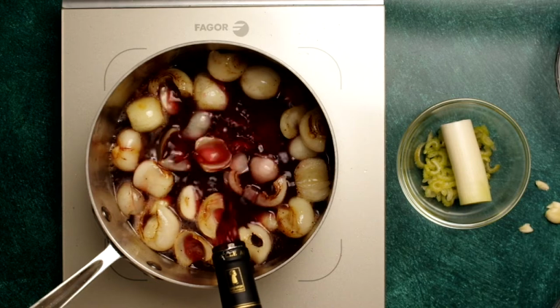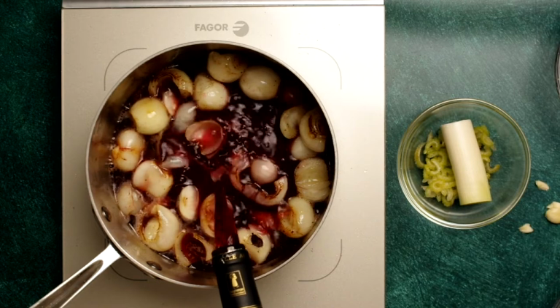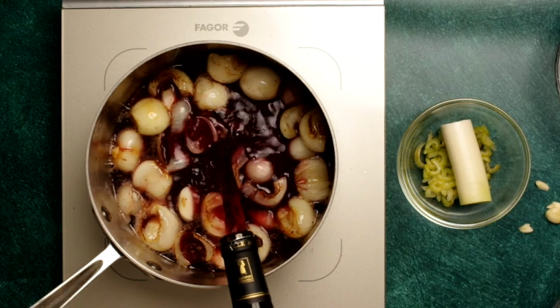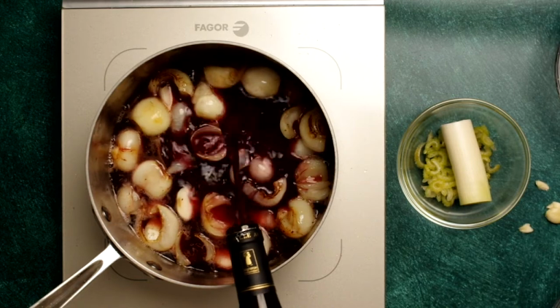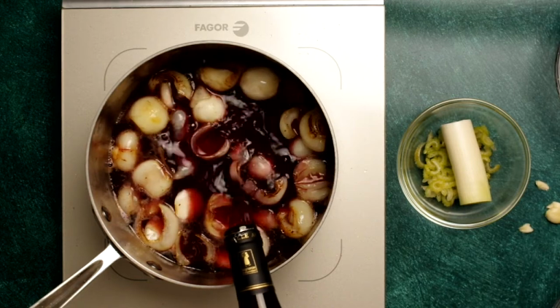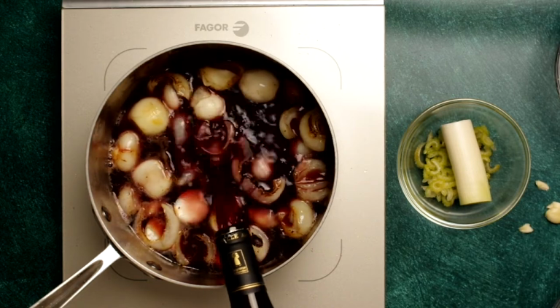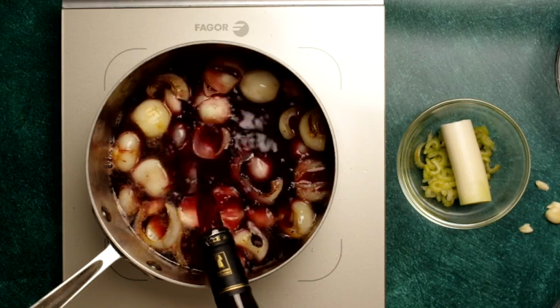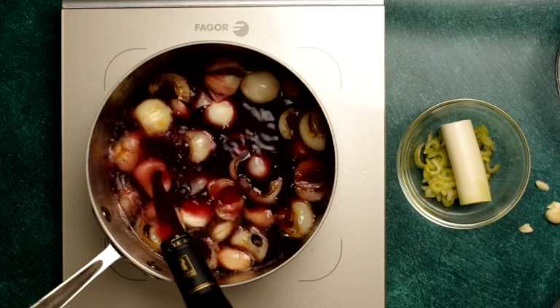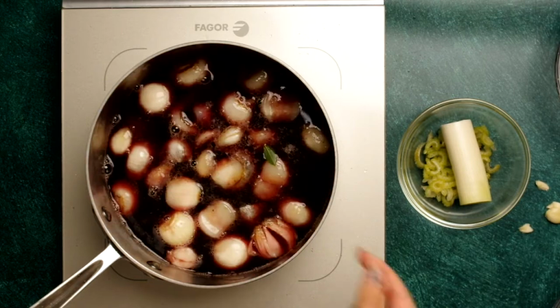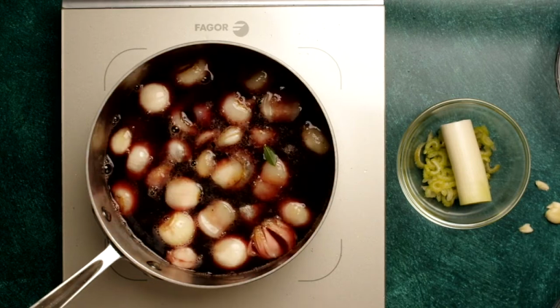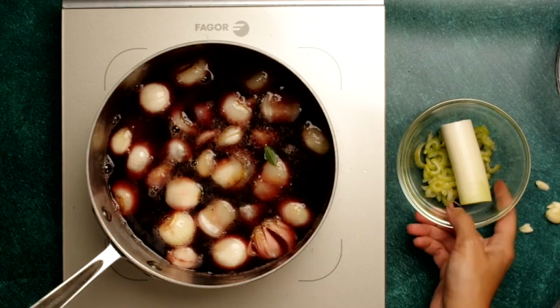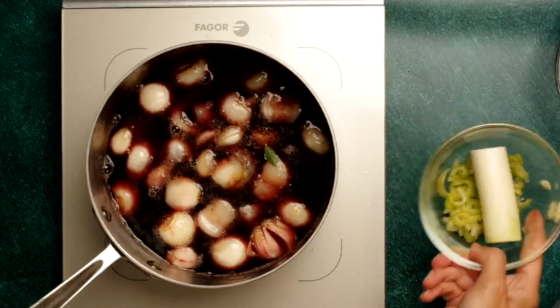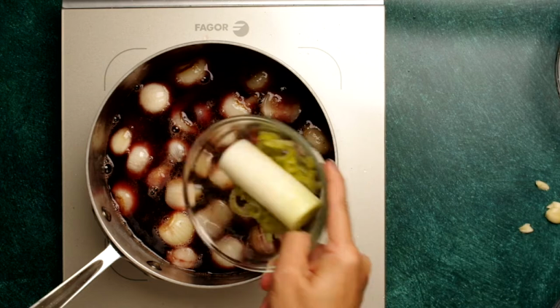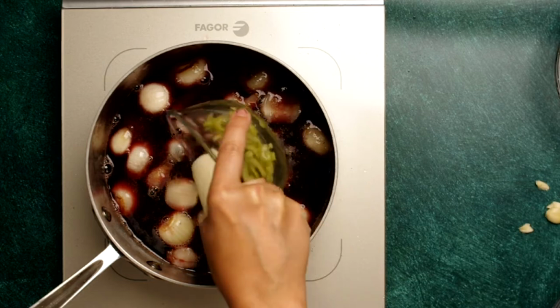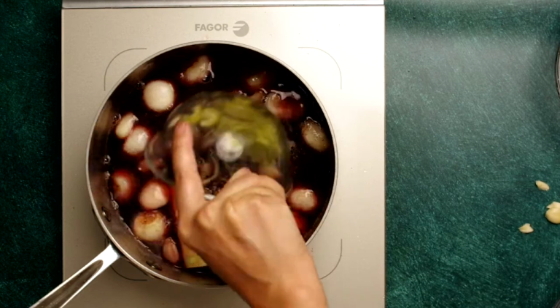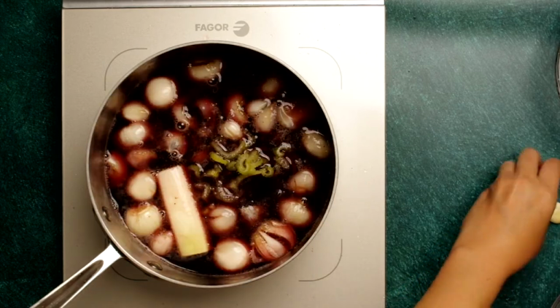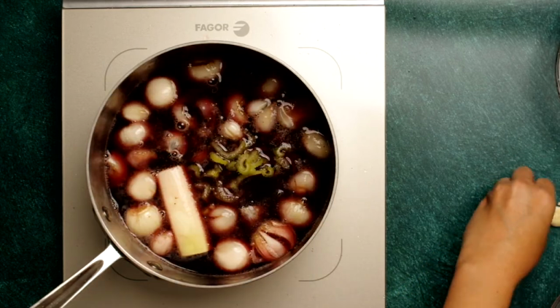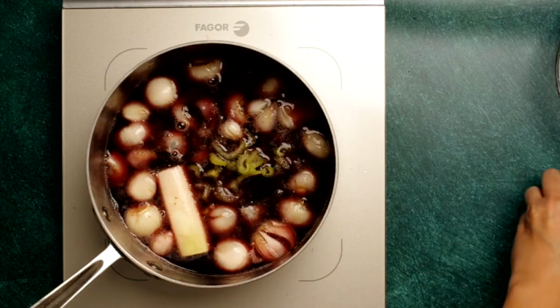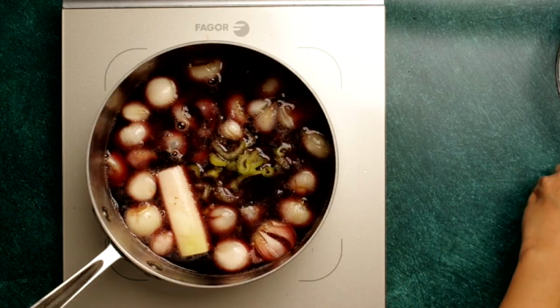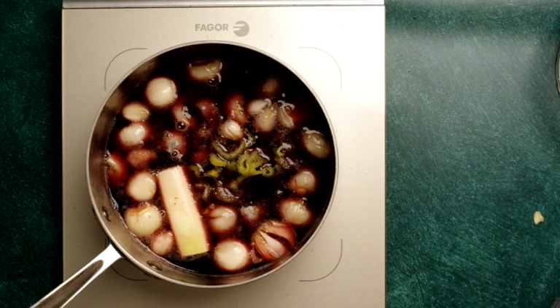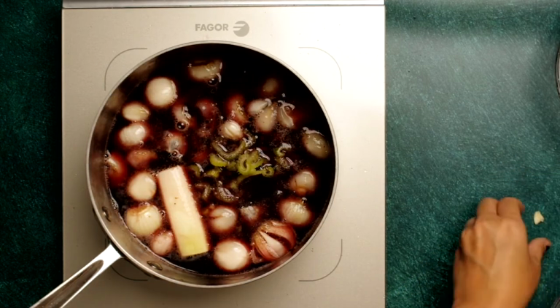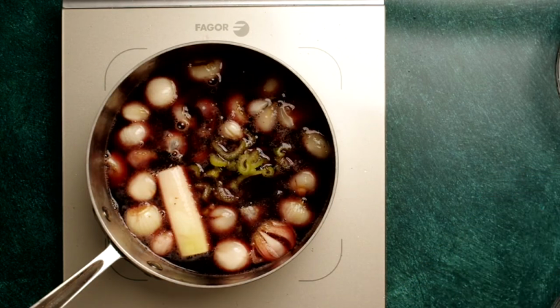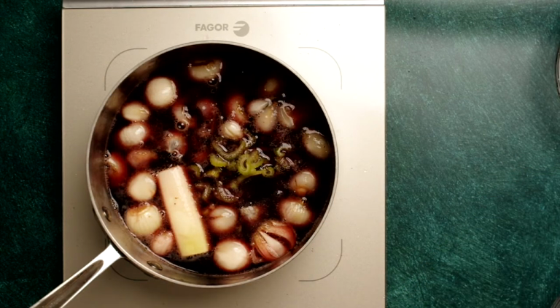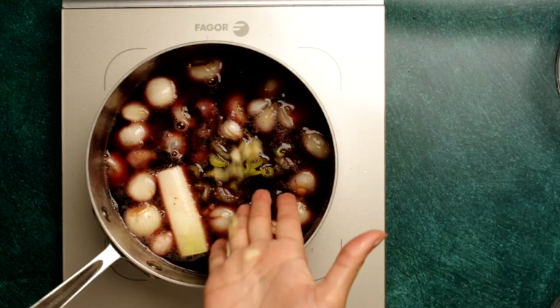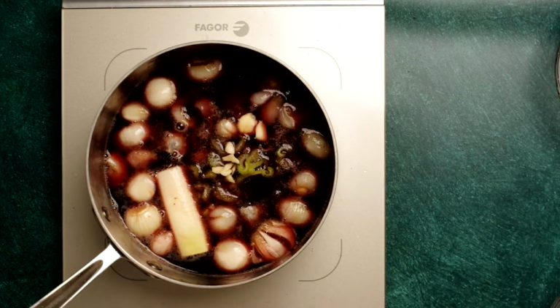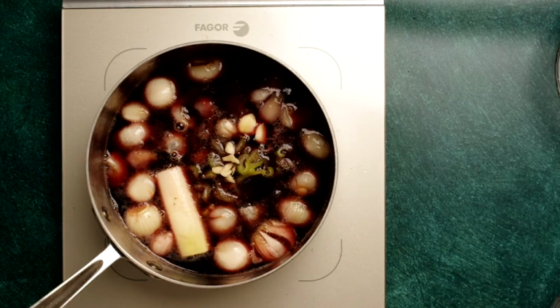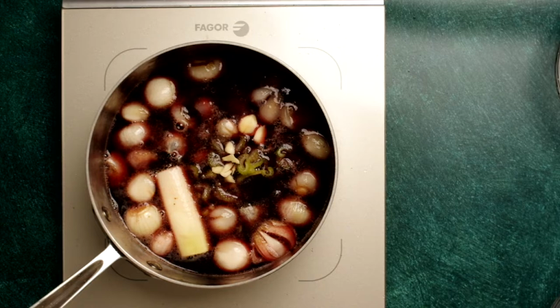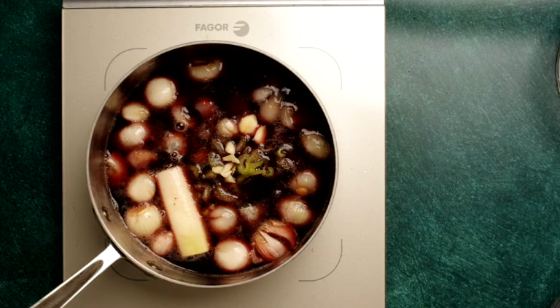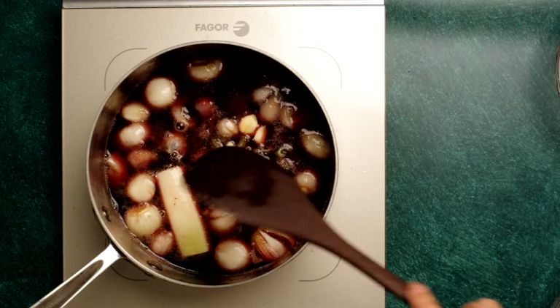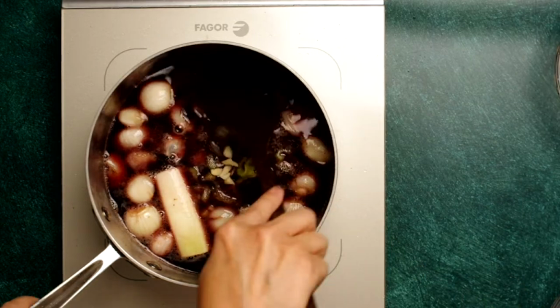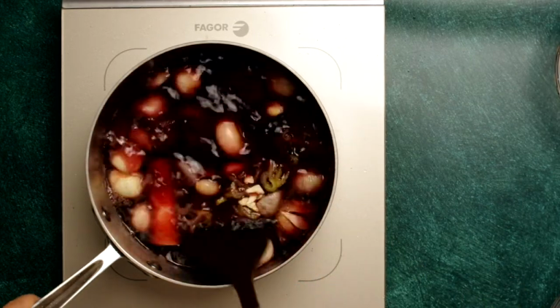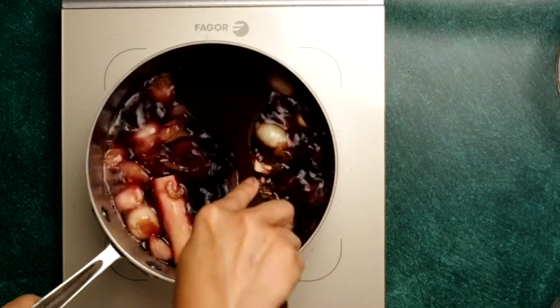Pour in one entire bottle of Beaujolais, and add a bouquet garni, which is one celery stalk, one sprig of thyme, the white part of one leek, and a quarter of a bay leaf, and one crushed clove of garlic.